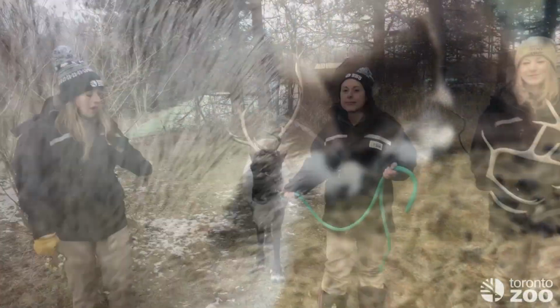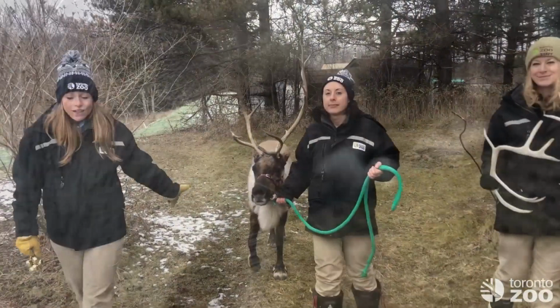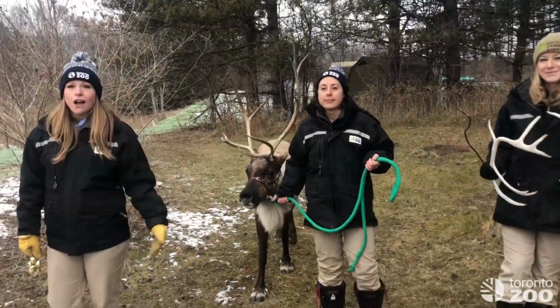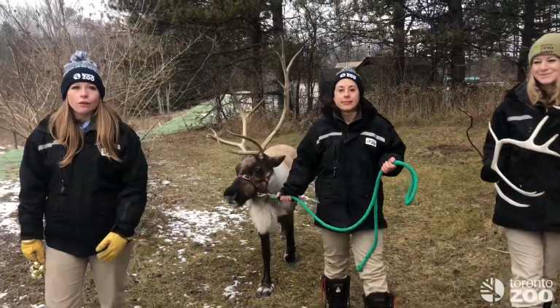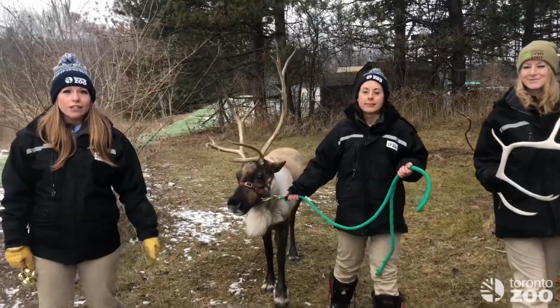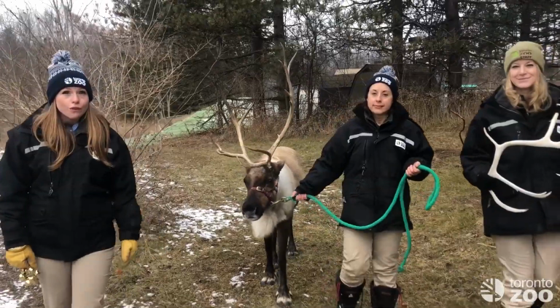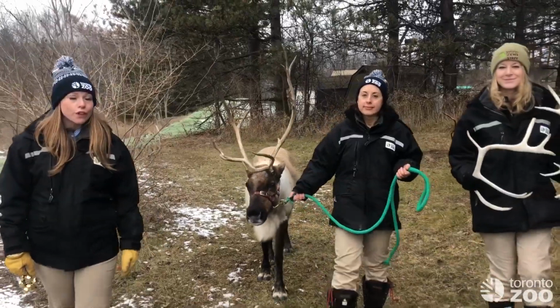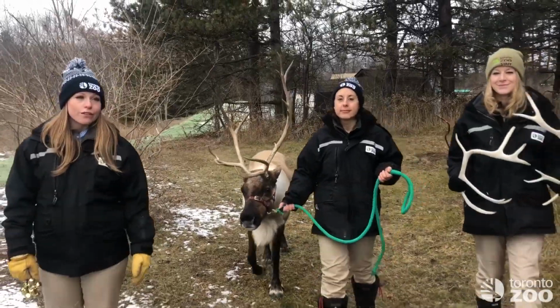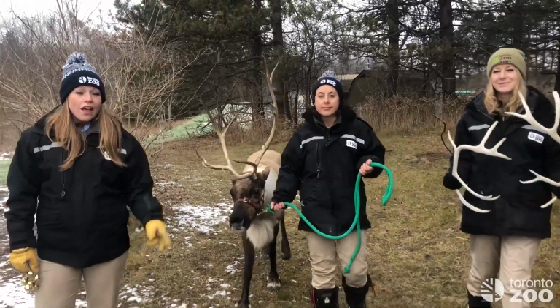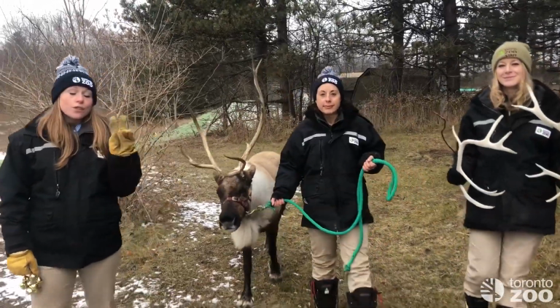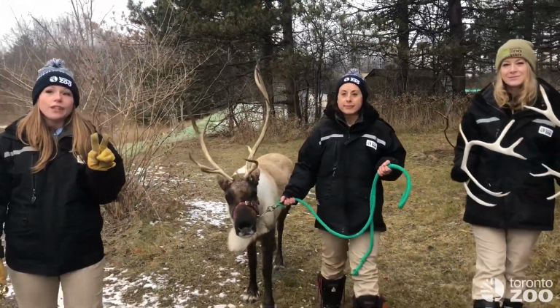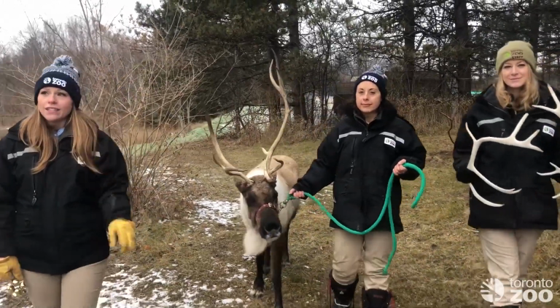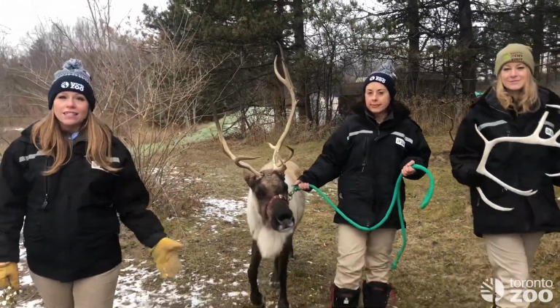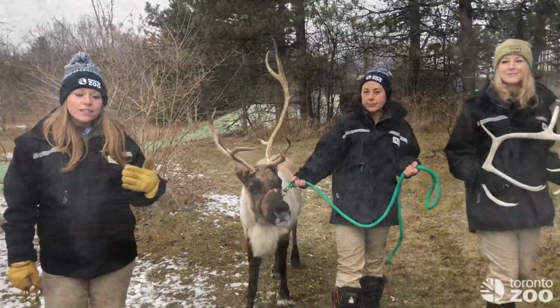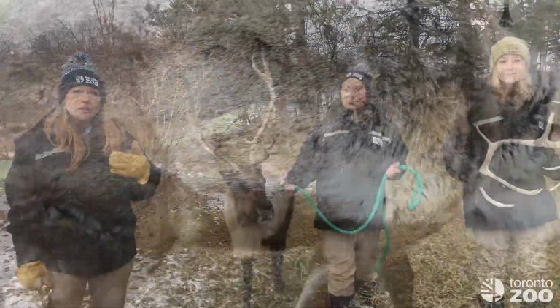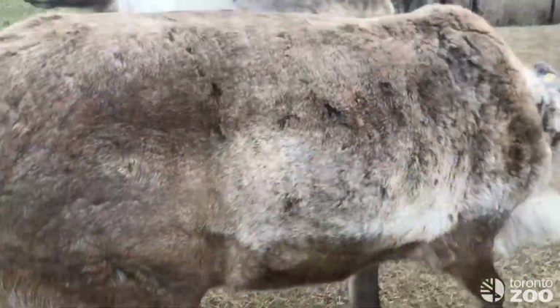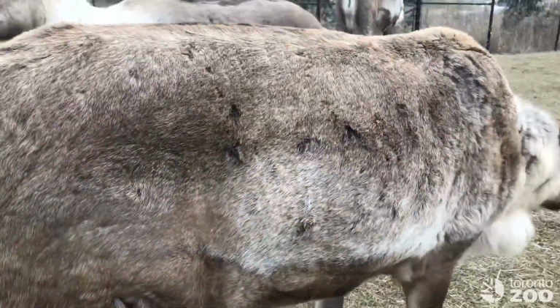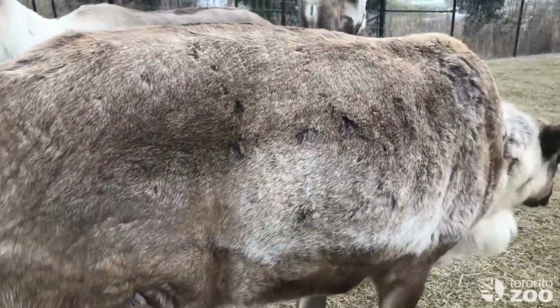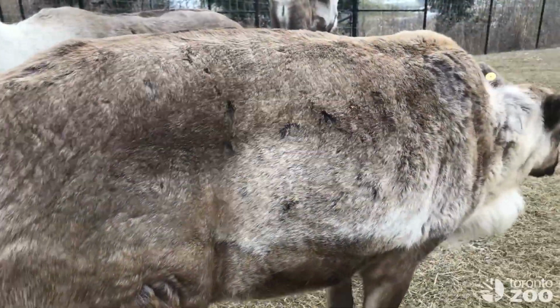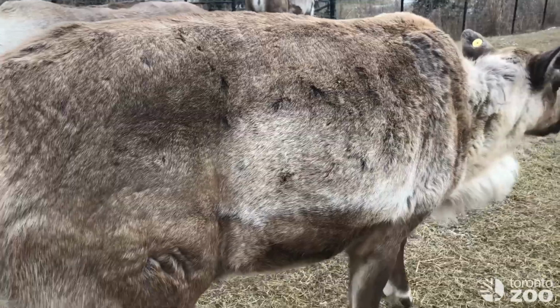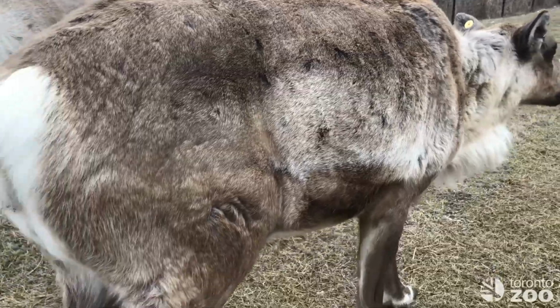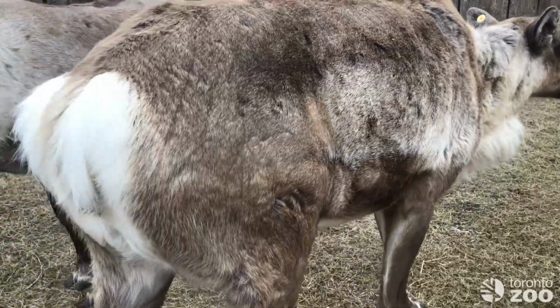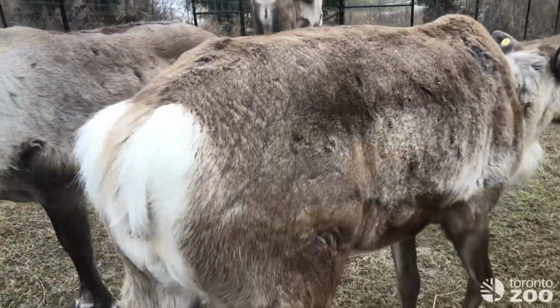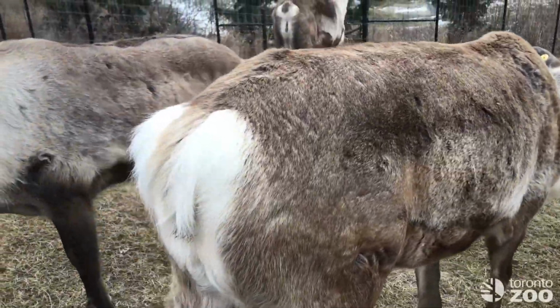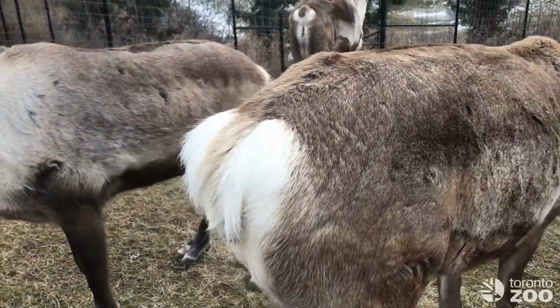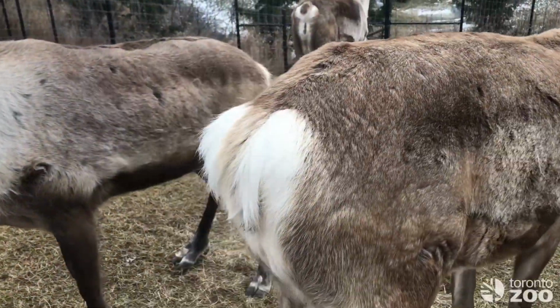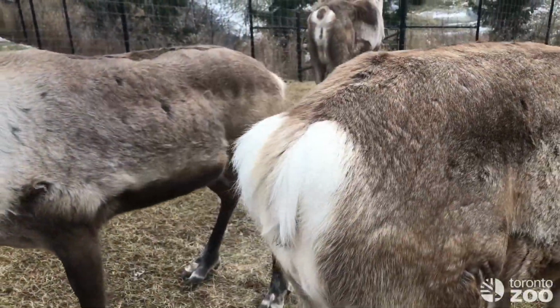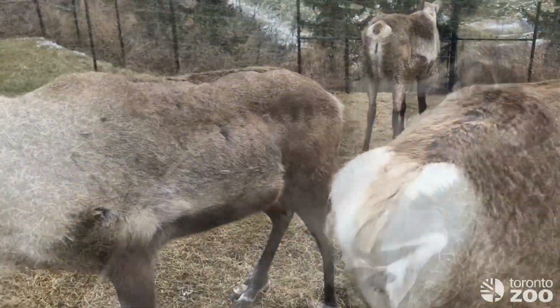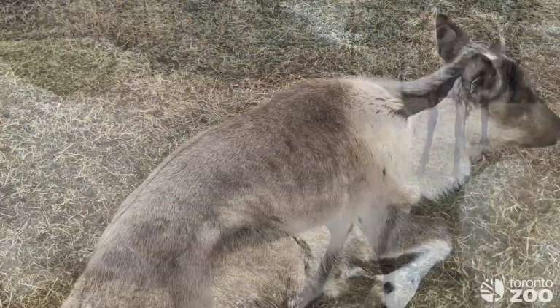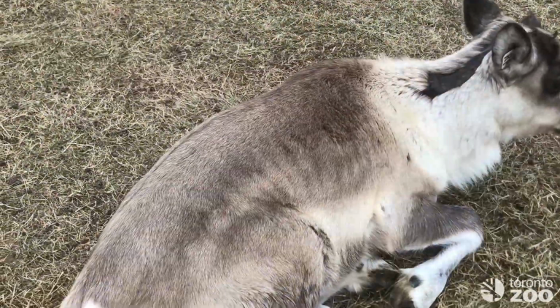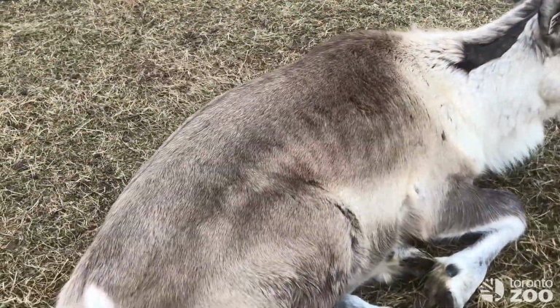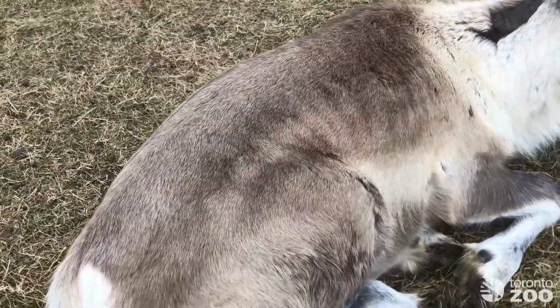They also have a really cool fur coat. There's two layers: a dense, woolly, short, warm fur coat on the bottom with long guard hairs over top to help lock in the air.